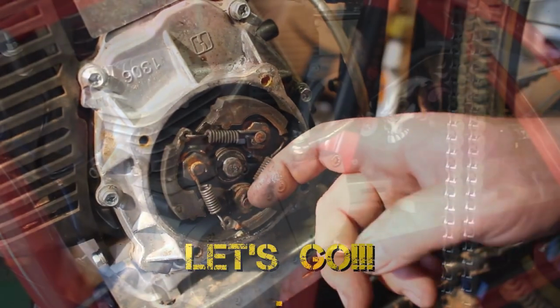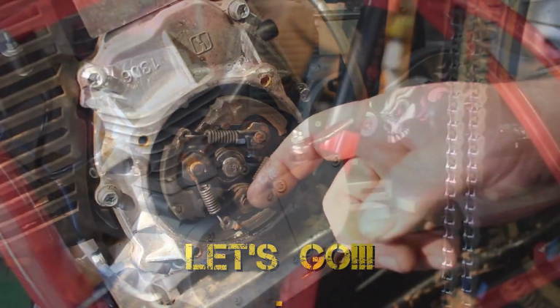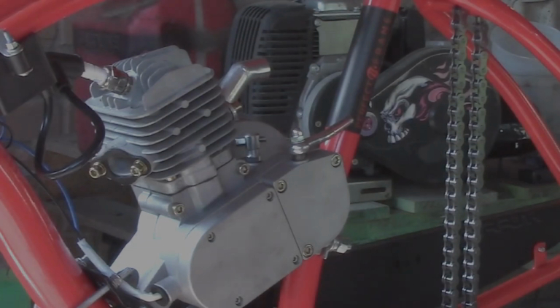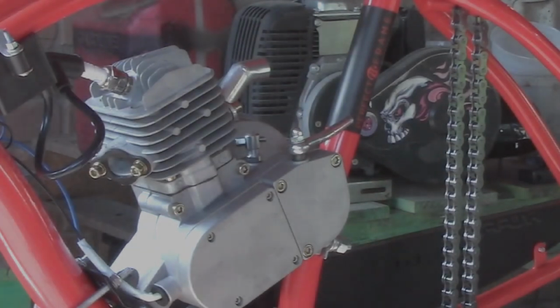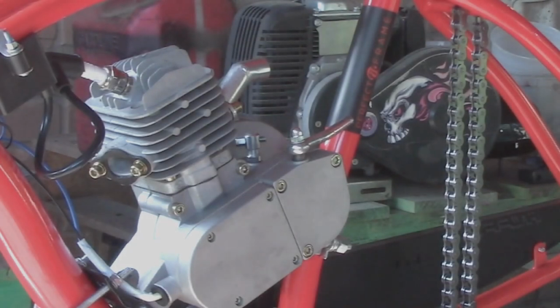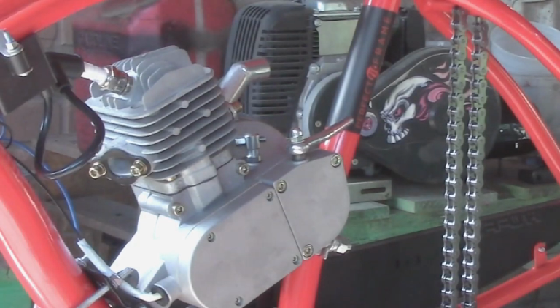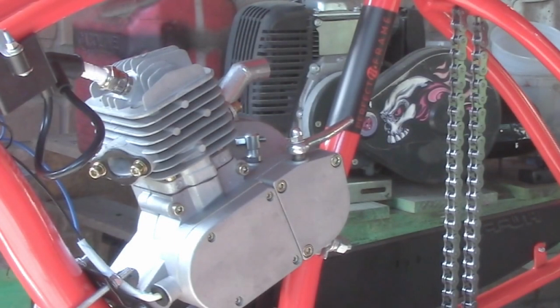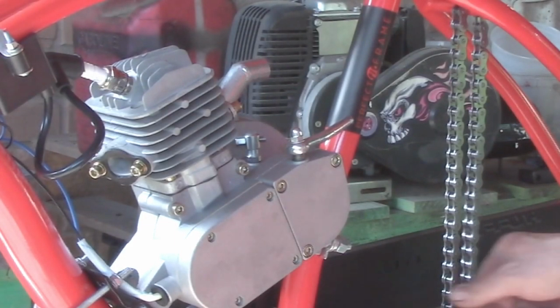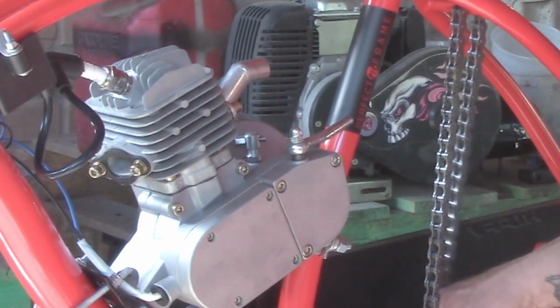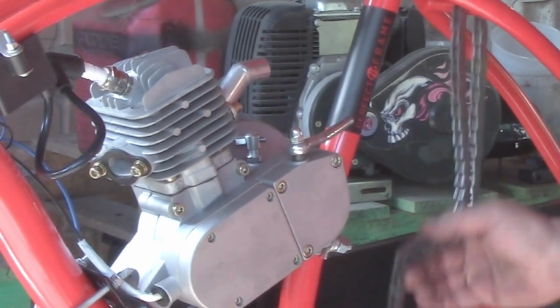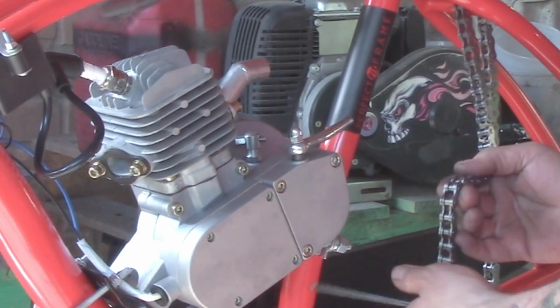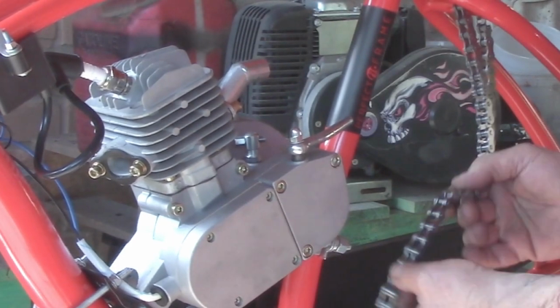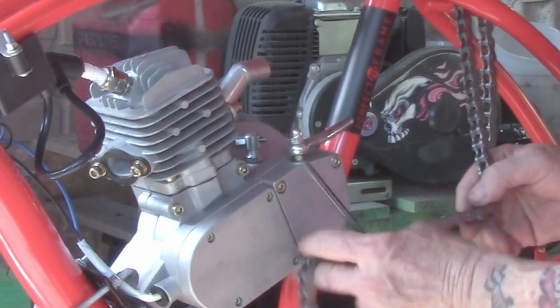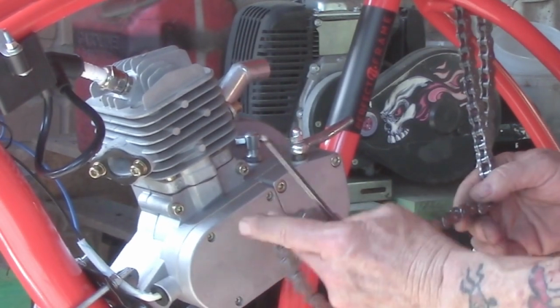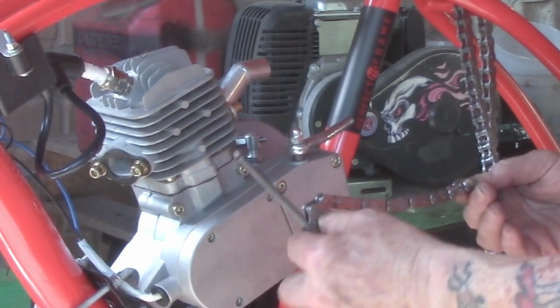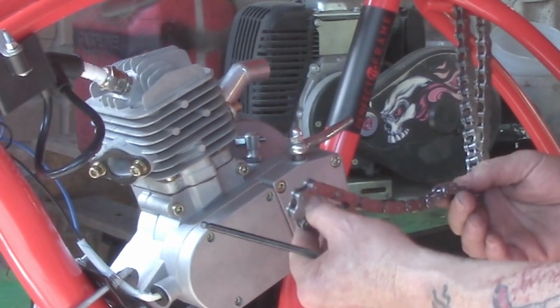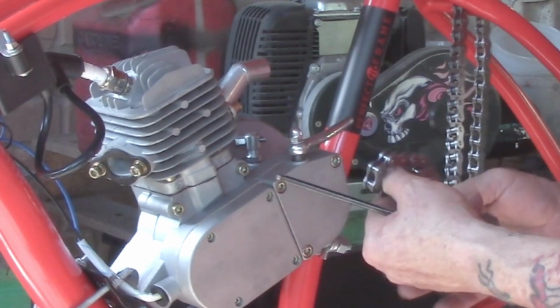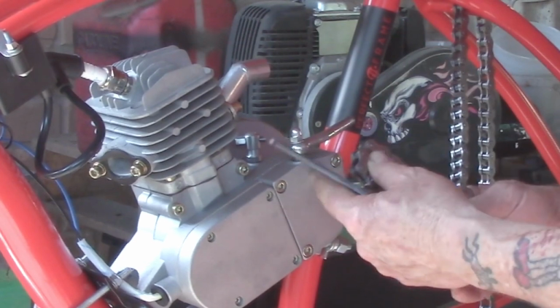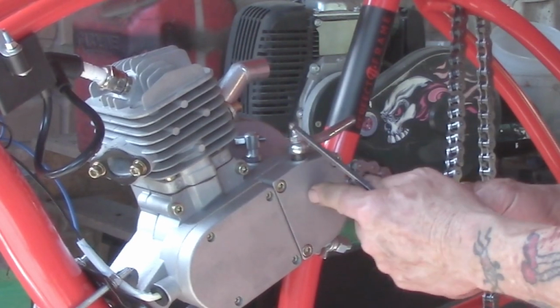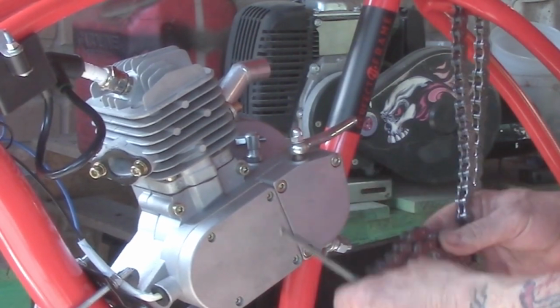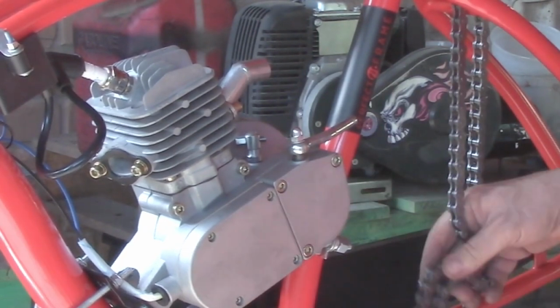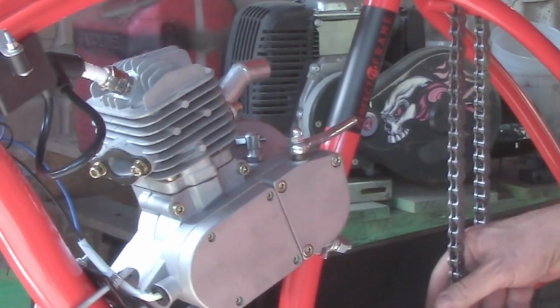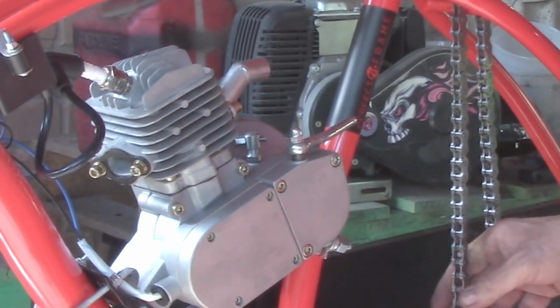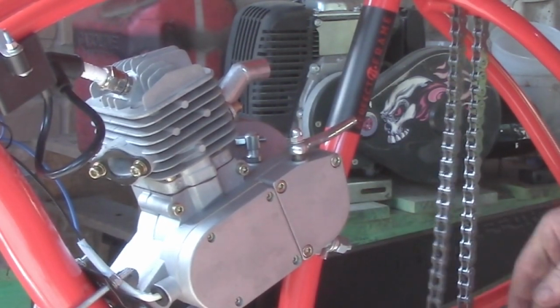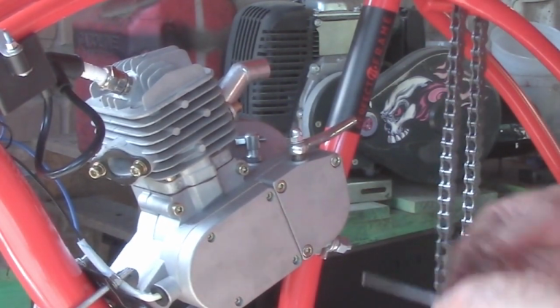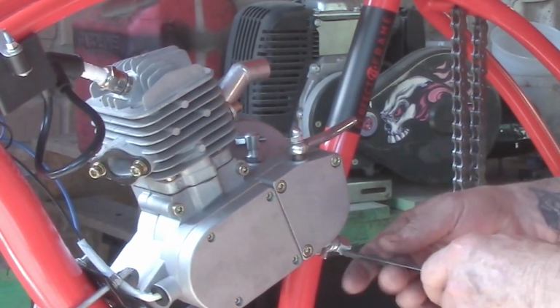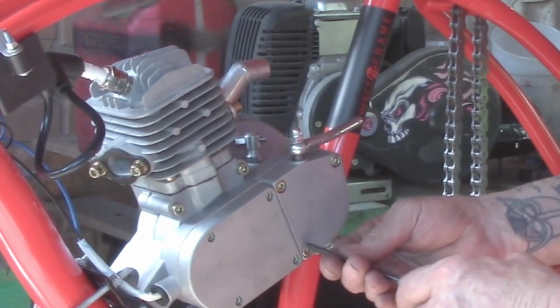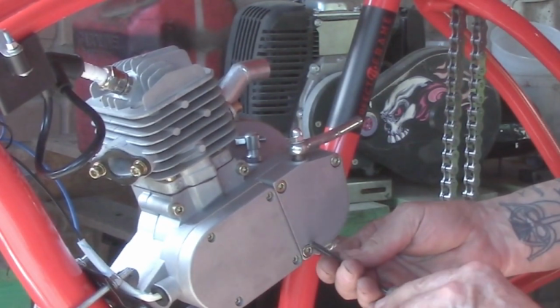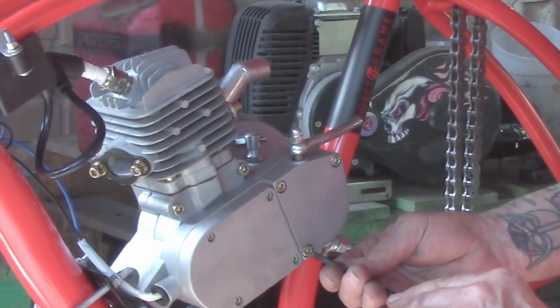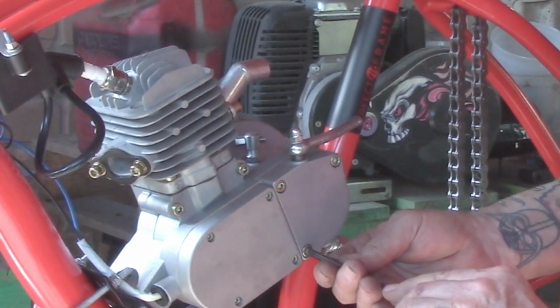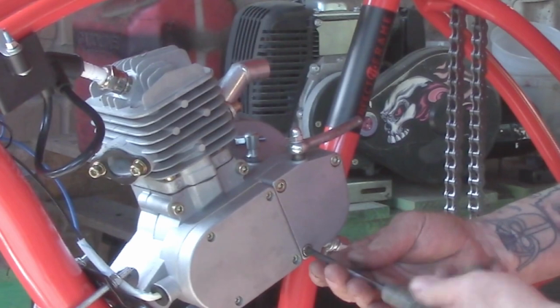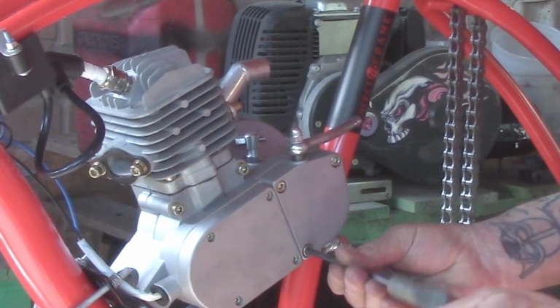Howdy, welcome! This is Eugene. For those of you searching for how to put a chain on a little two-stroke motorized bicycle engine, pay attention — I'm going to show you how.